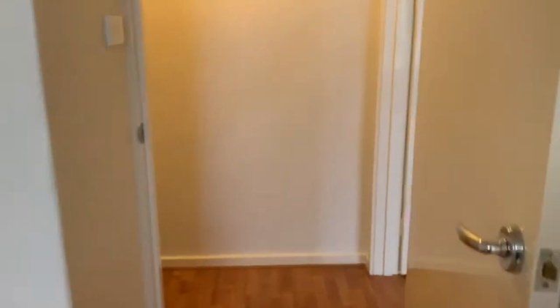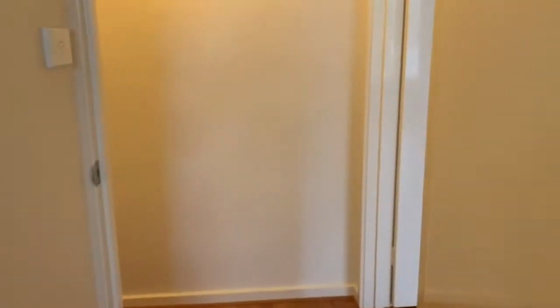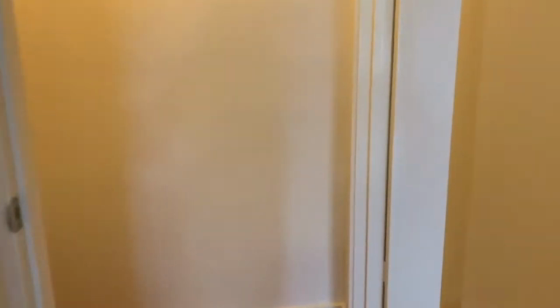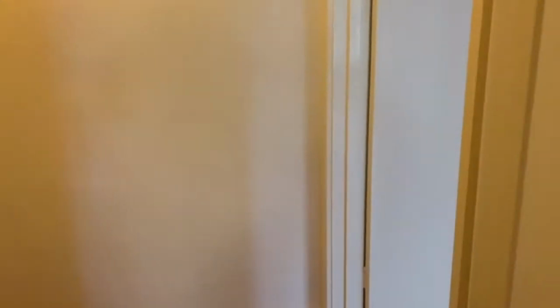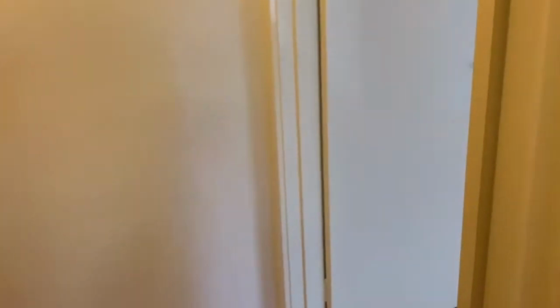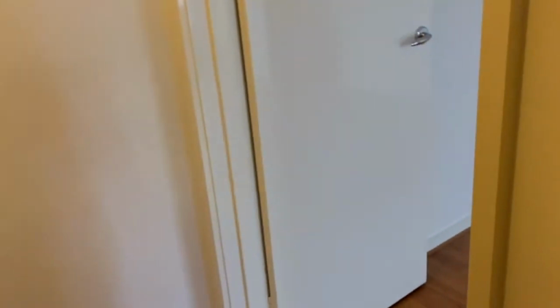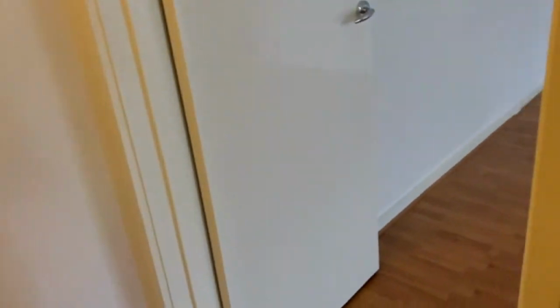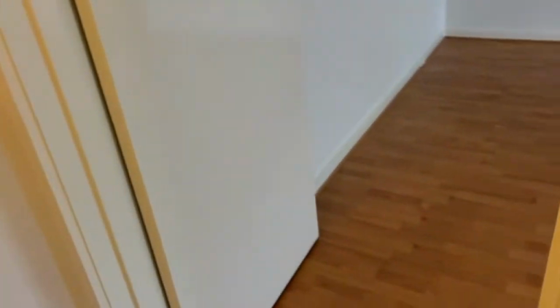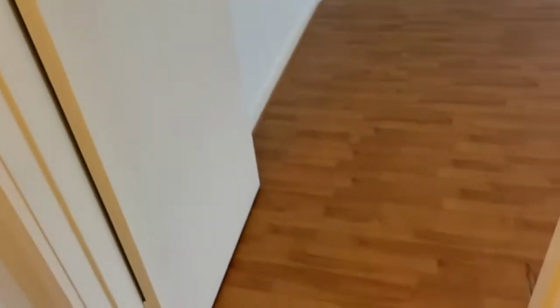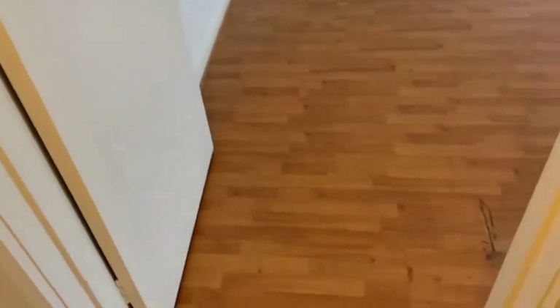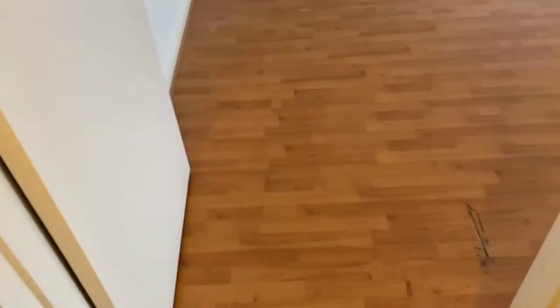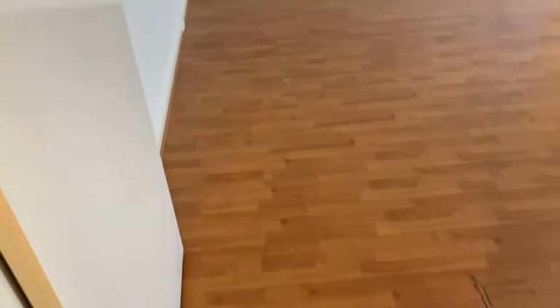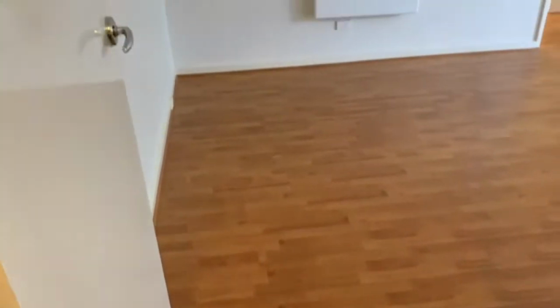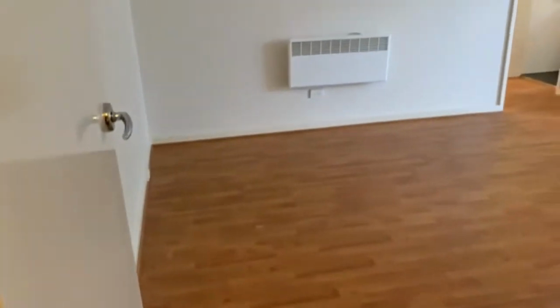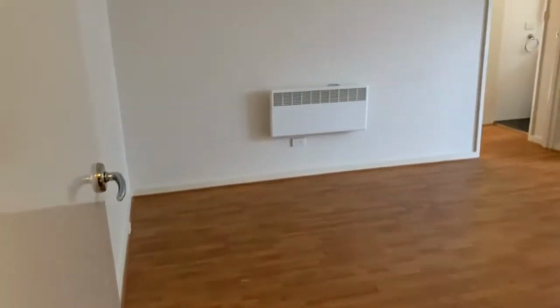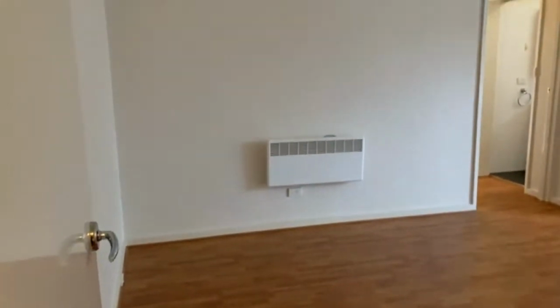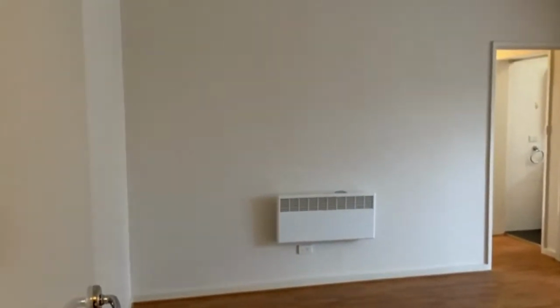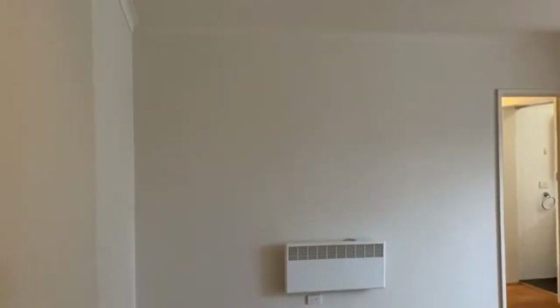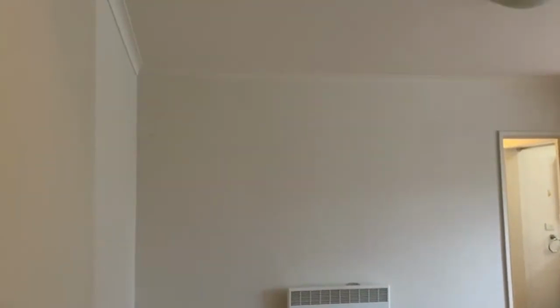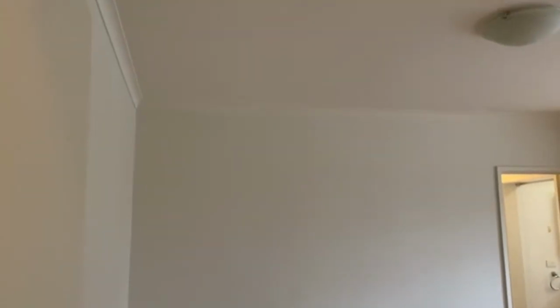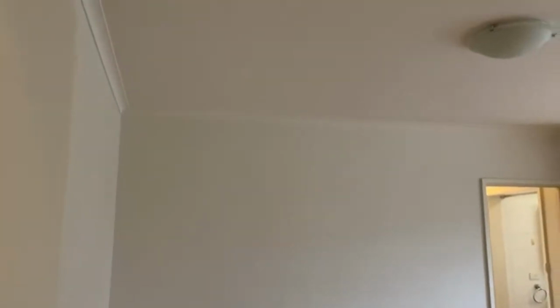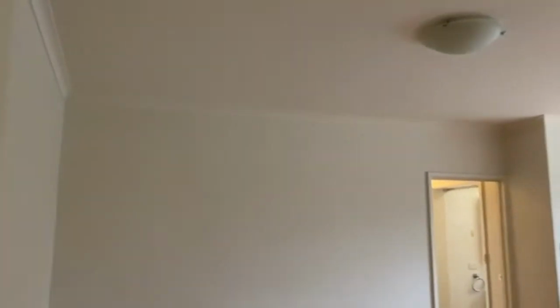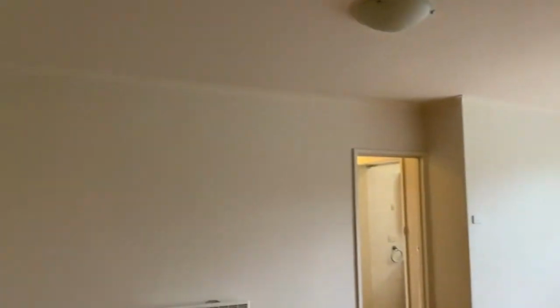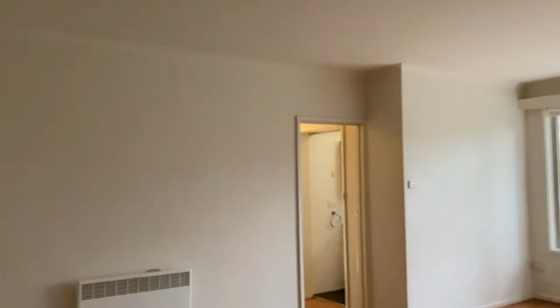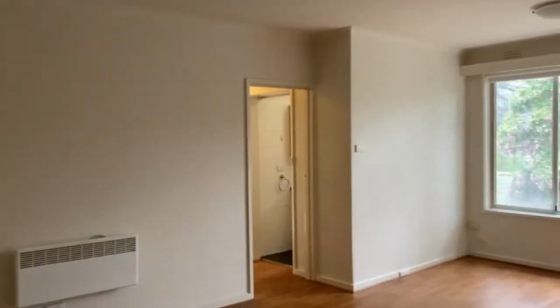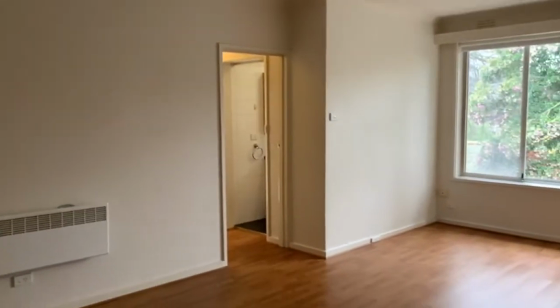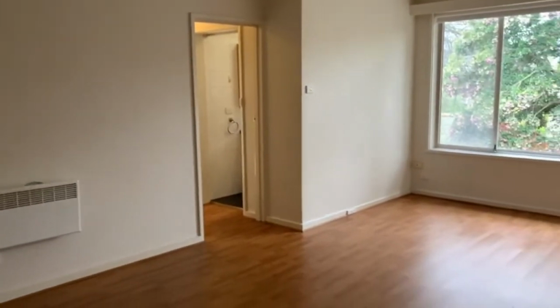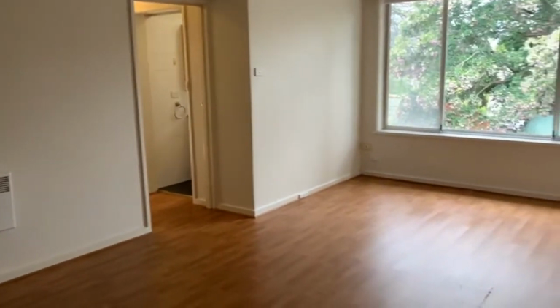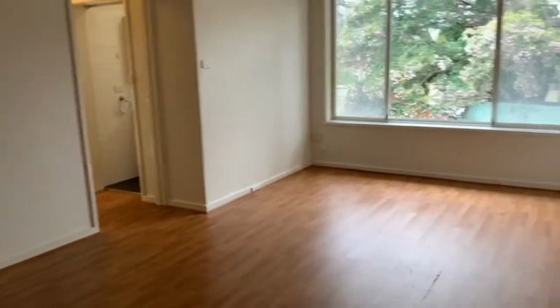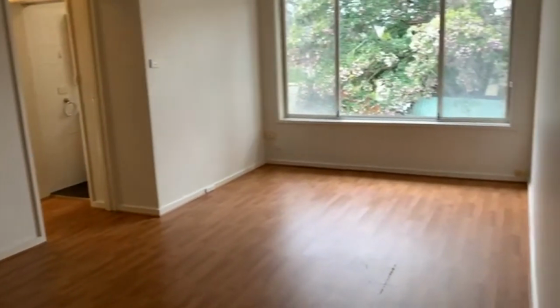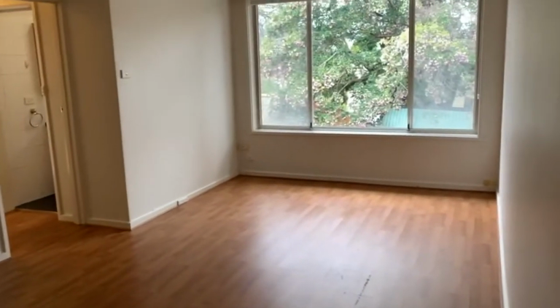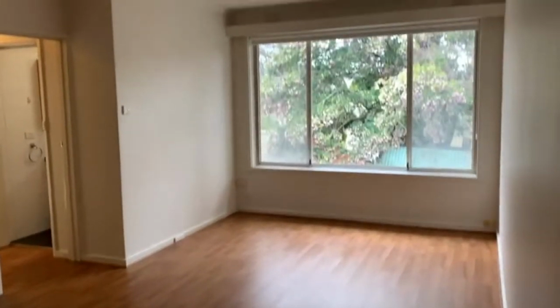In the entrance hall we also have a storage cupboard. The entrance opens up to a central lounge which is an excellent size and has large windows for plenty of natural light.